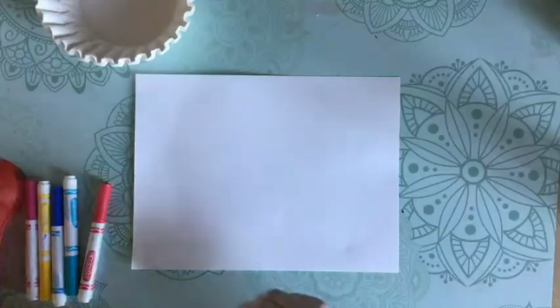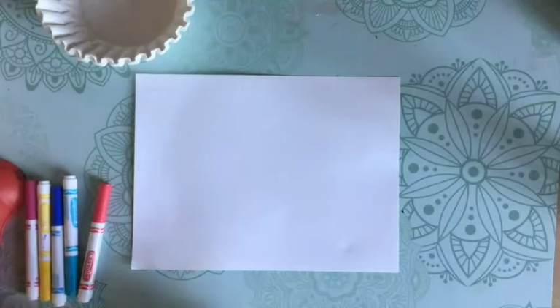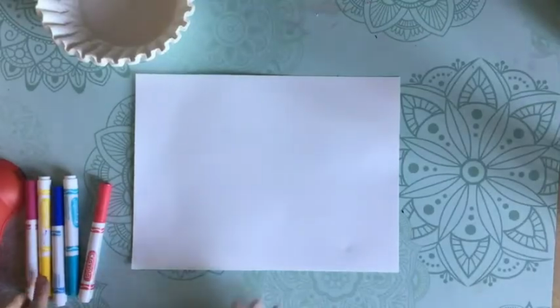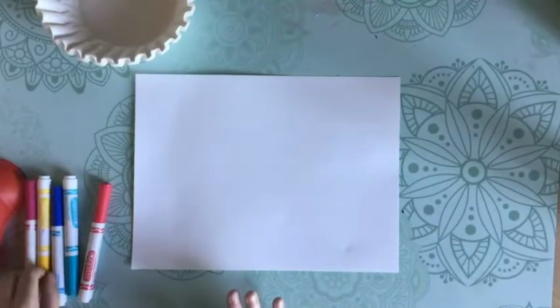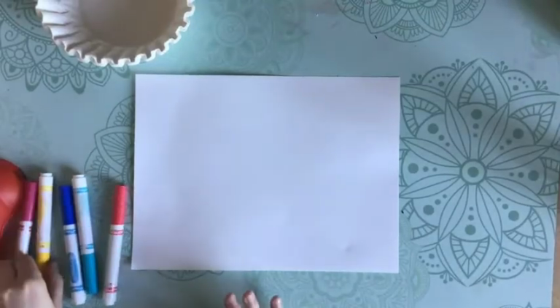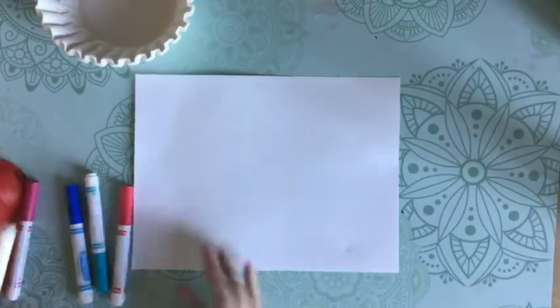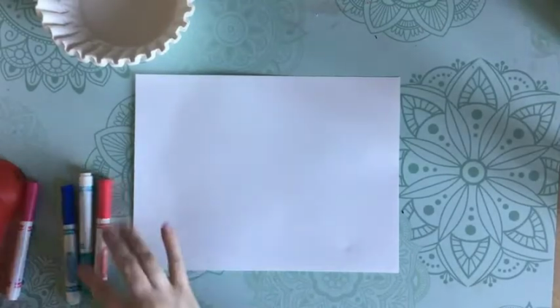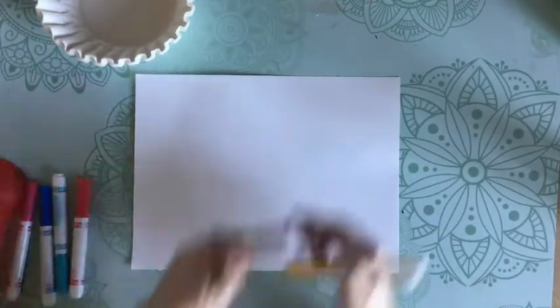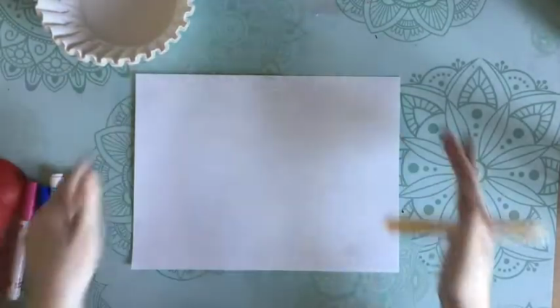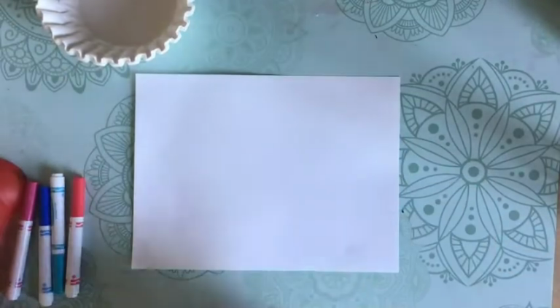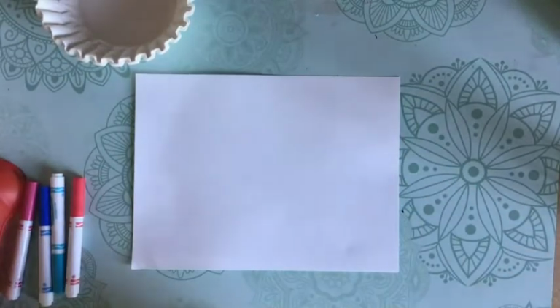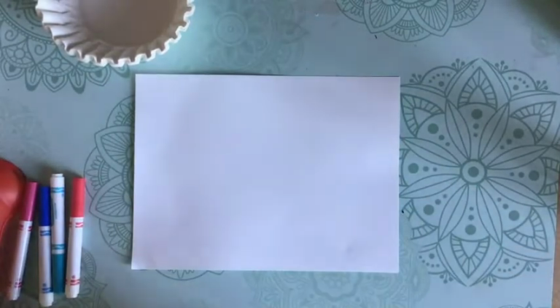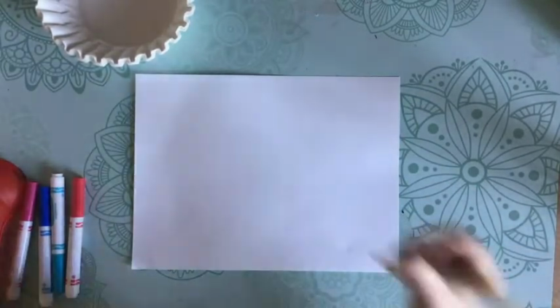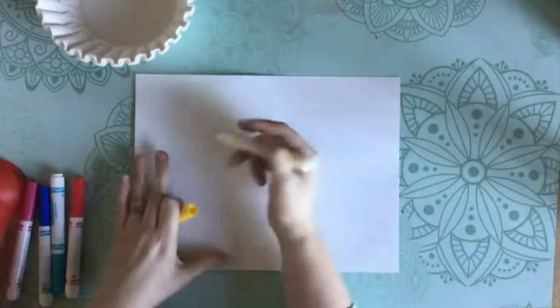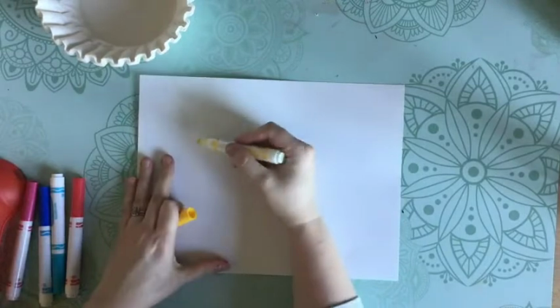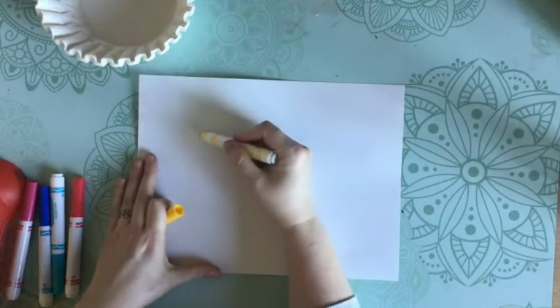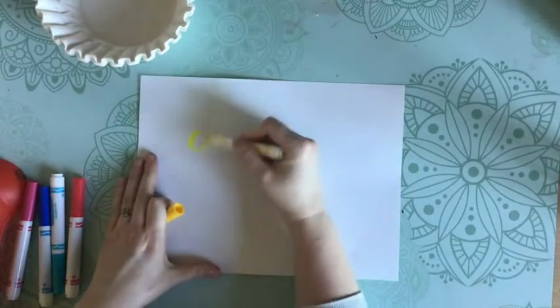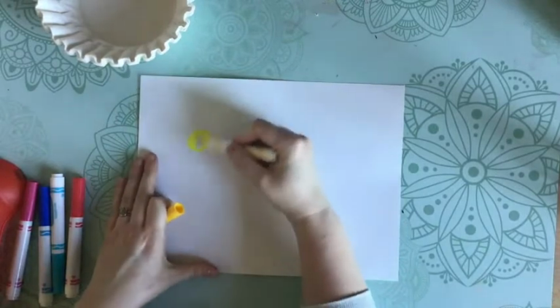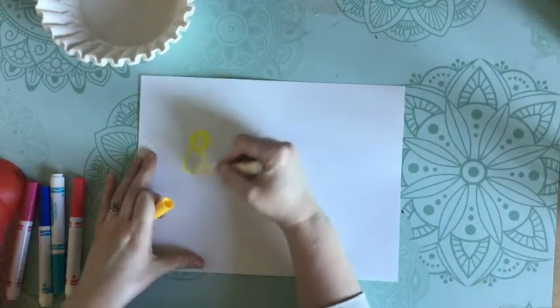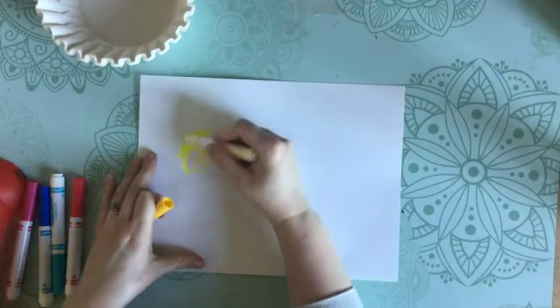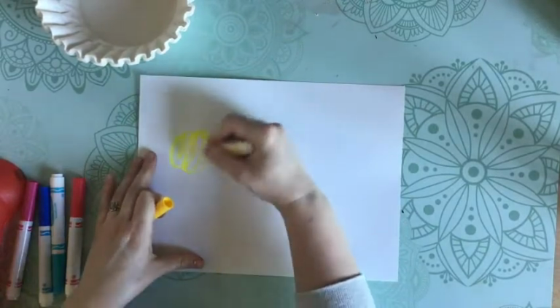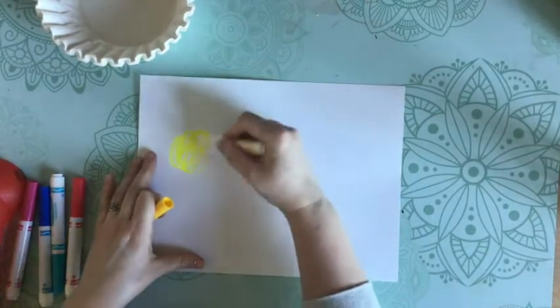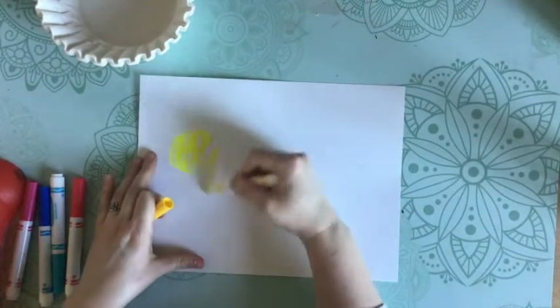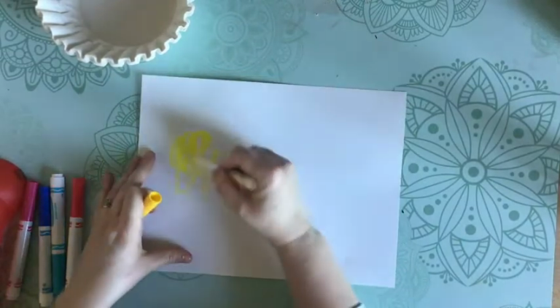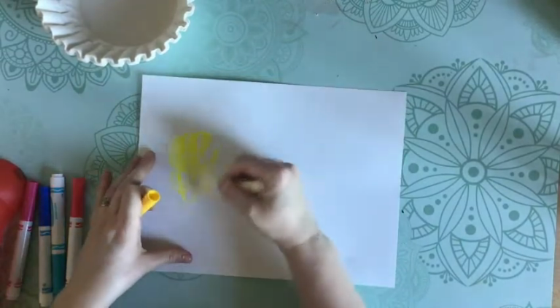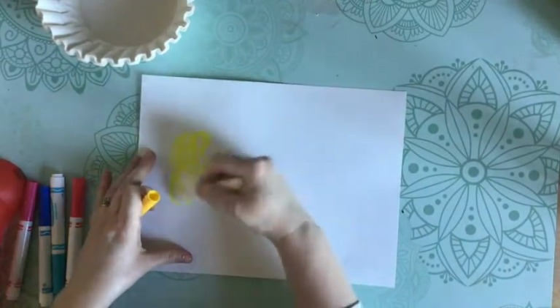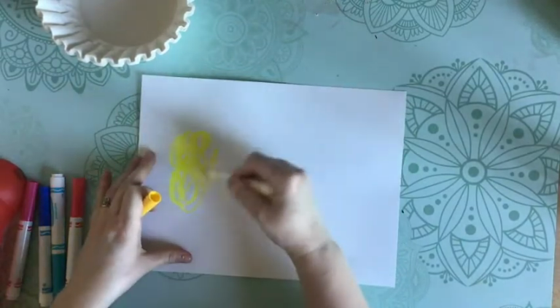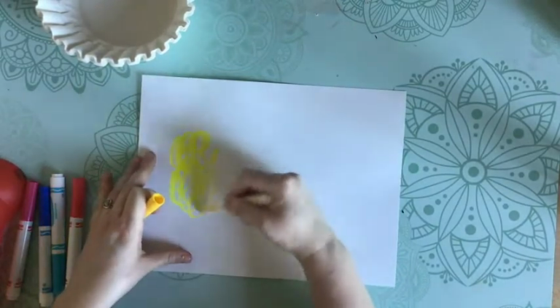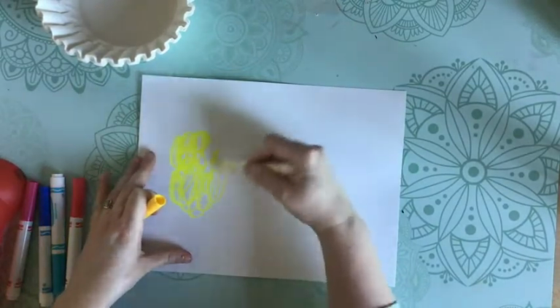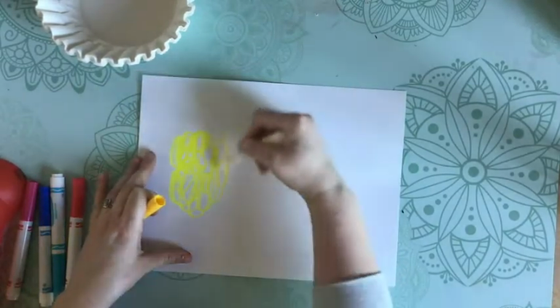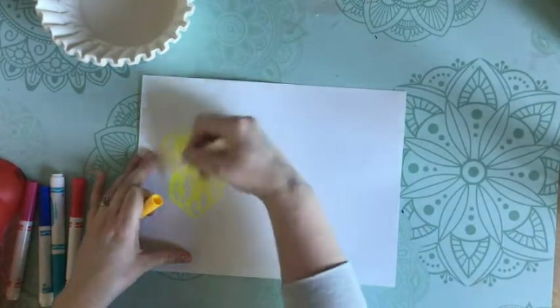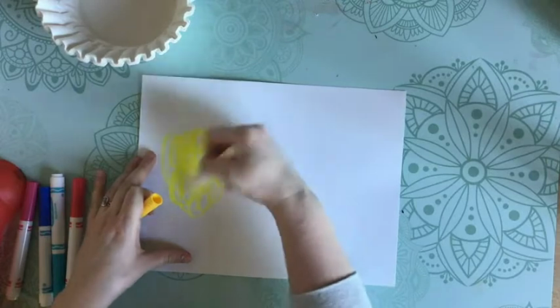If you don't have coffee filters, that's no problem. You can just take a plain piece of paper and take your markers and kind of scribble around. These are going to be like little scribble monsters.